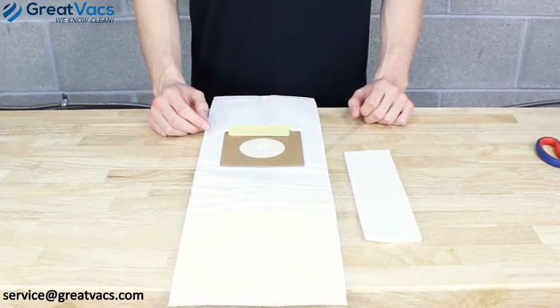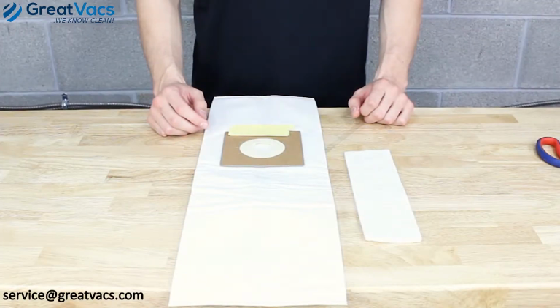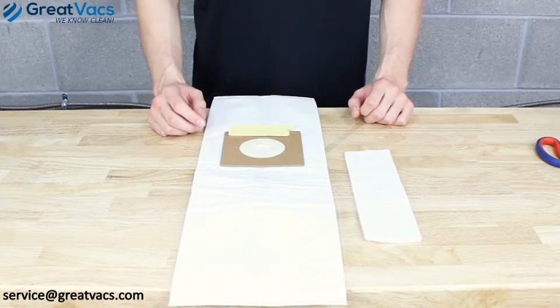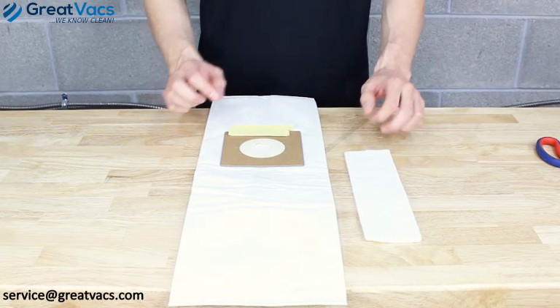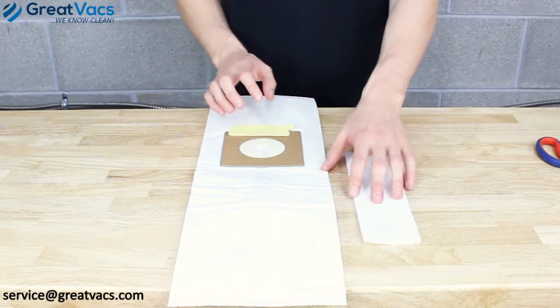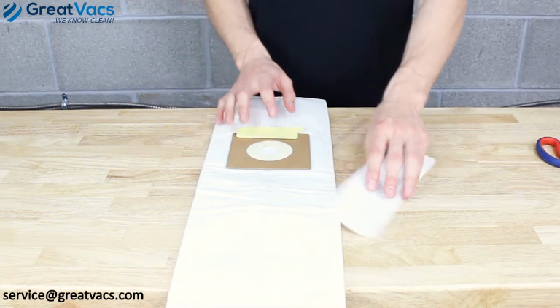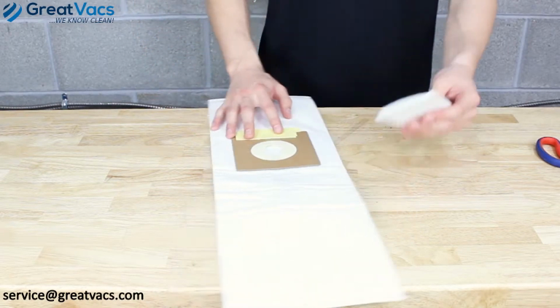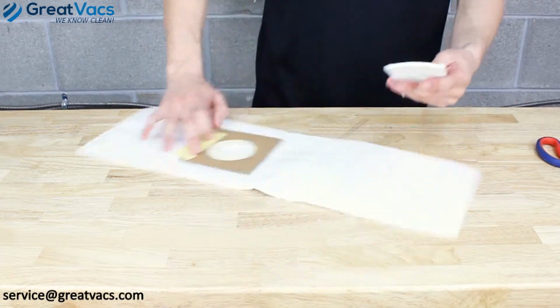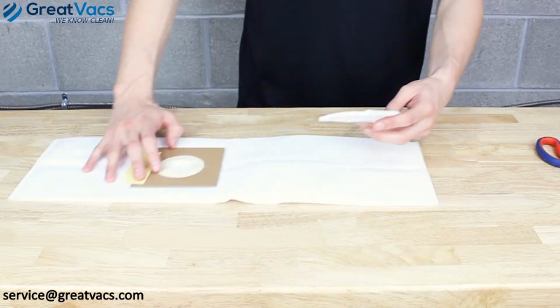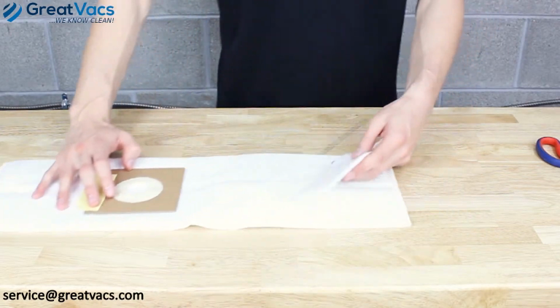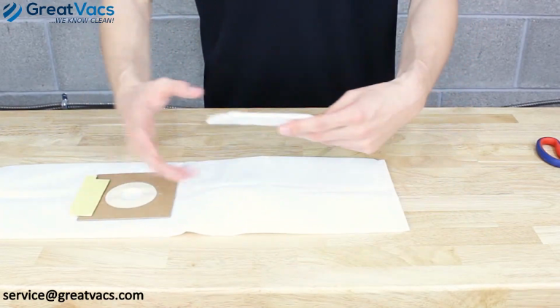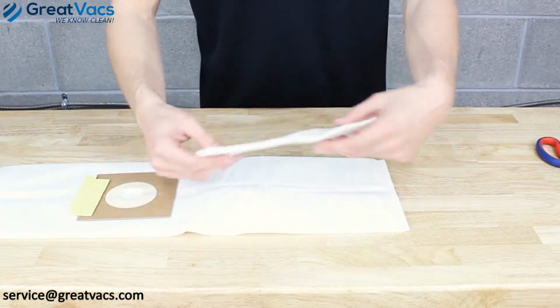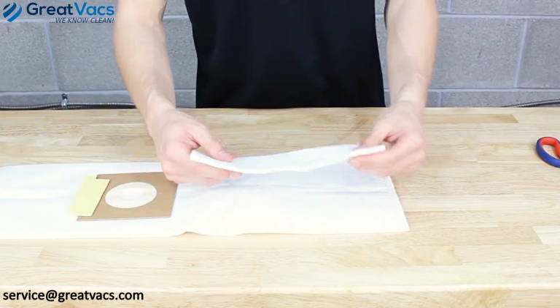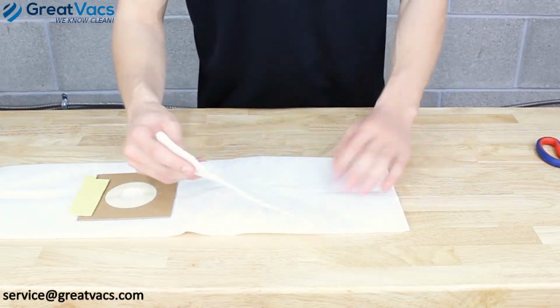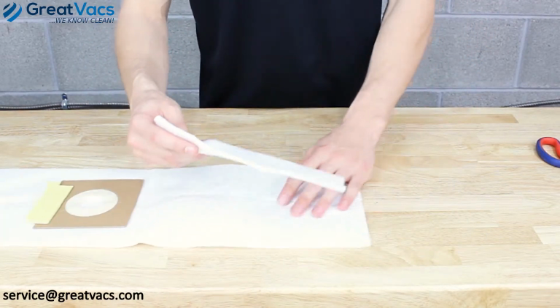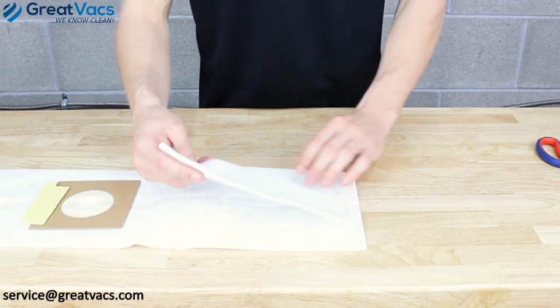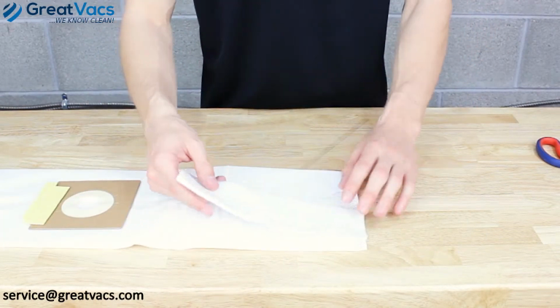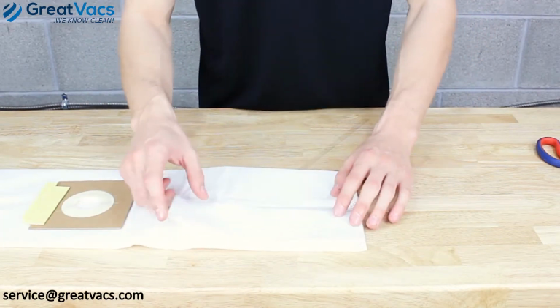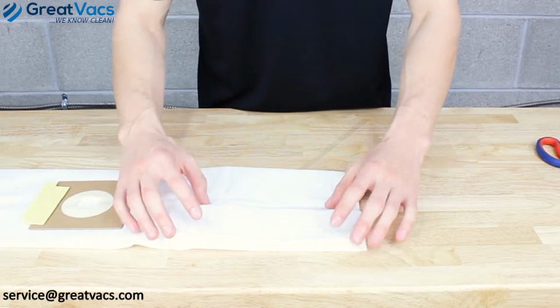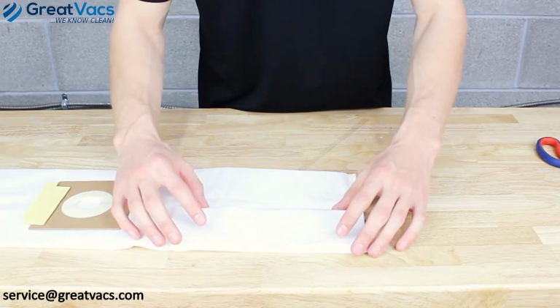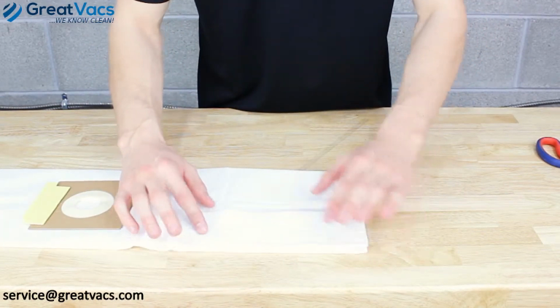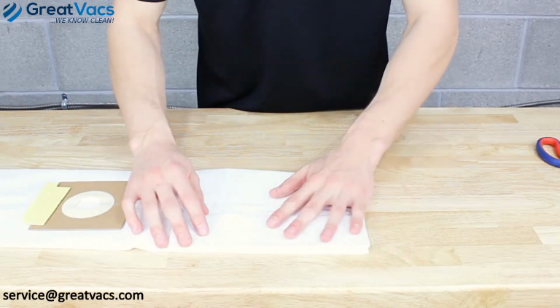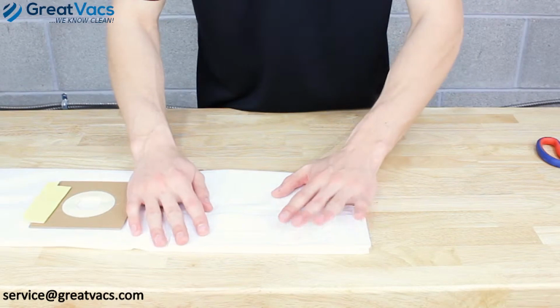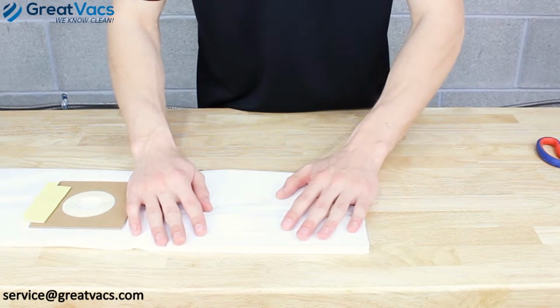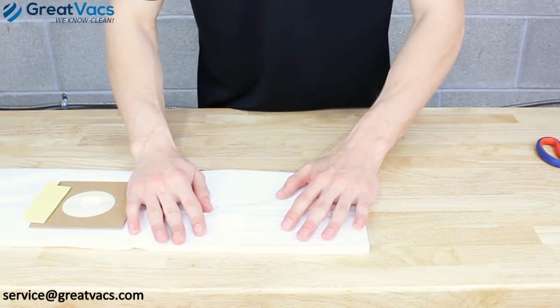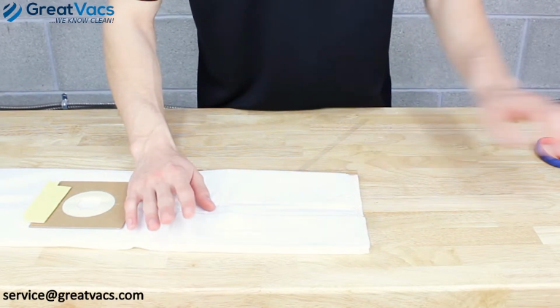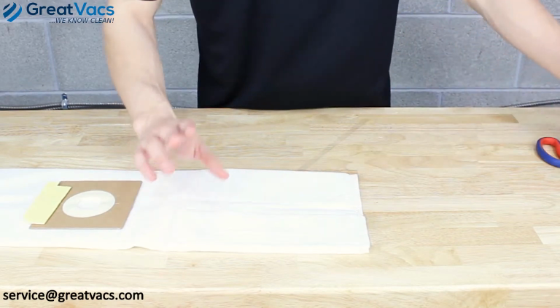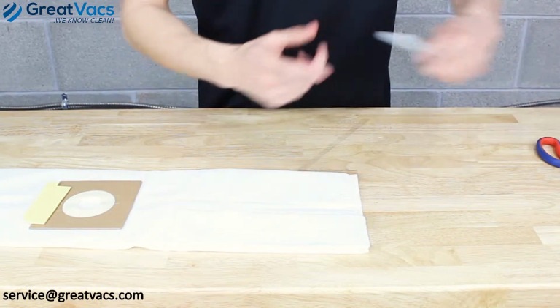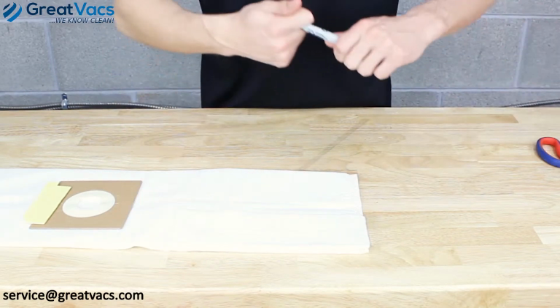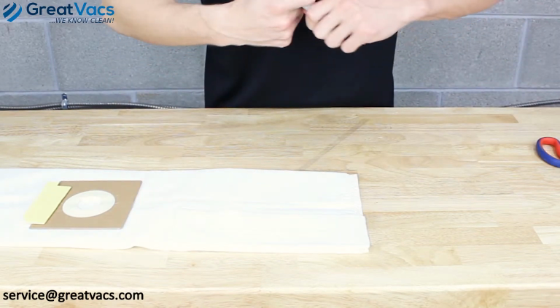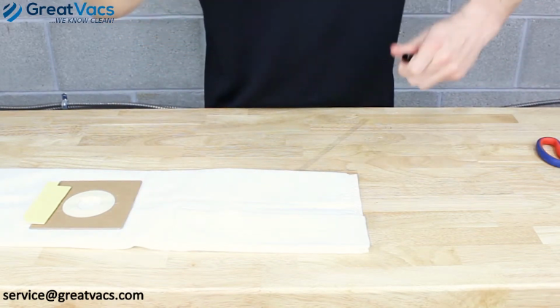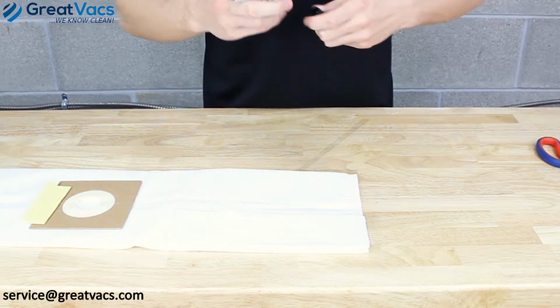Let's begin this process — it's pretty easy. Just take your existing post motor filter, lay it on the bag, take your marker and trace it out.